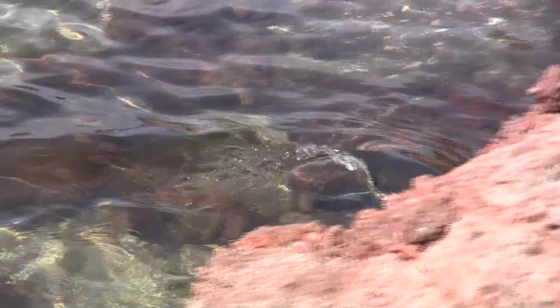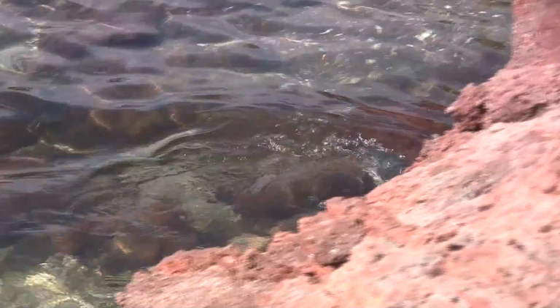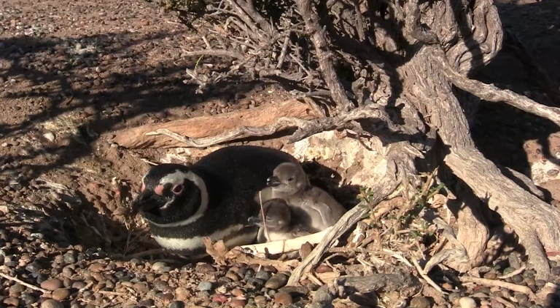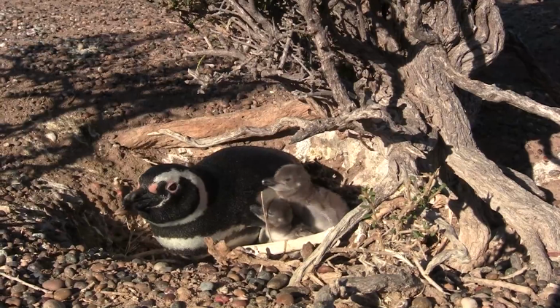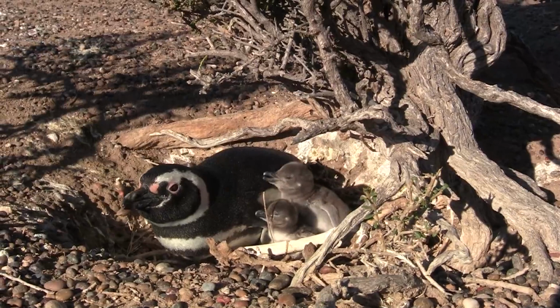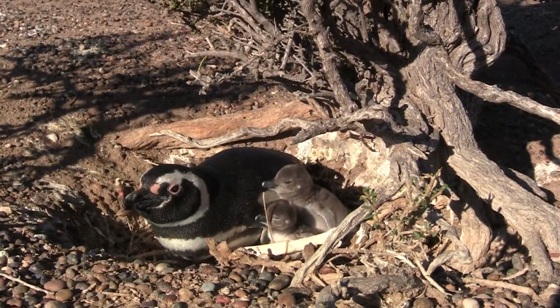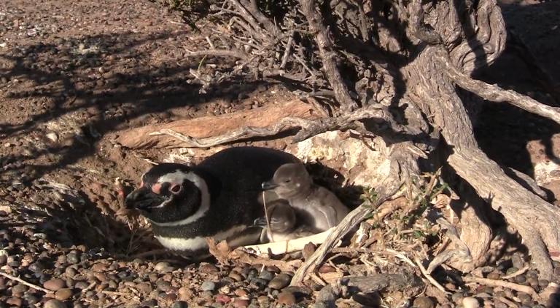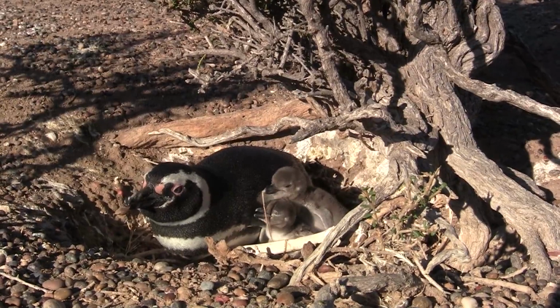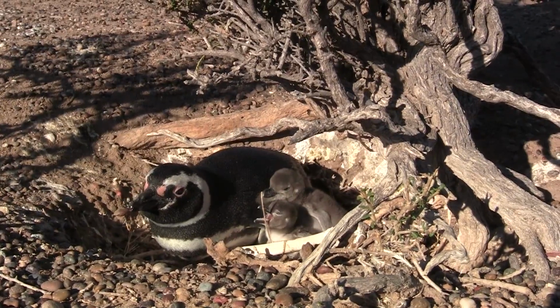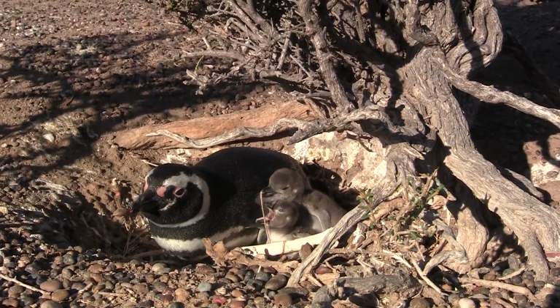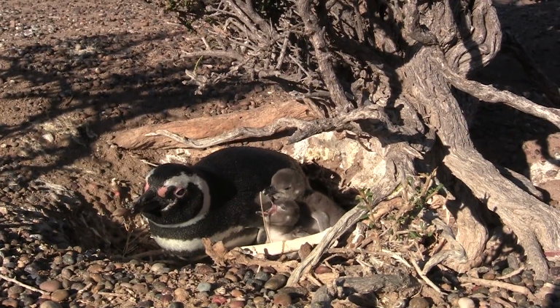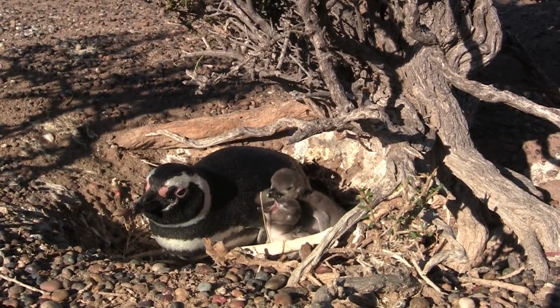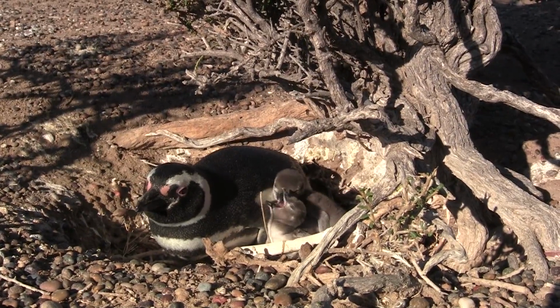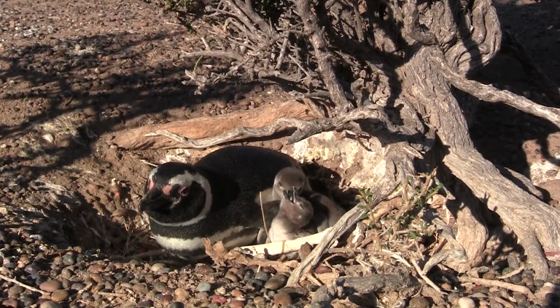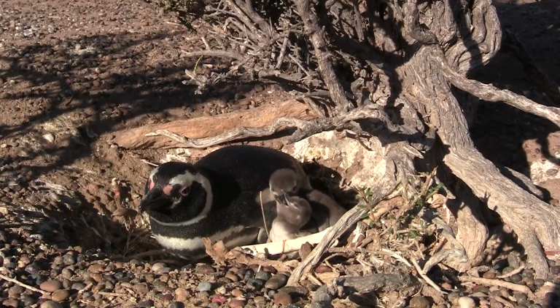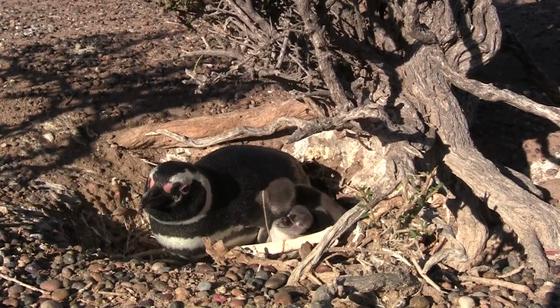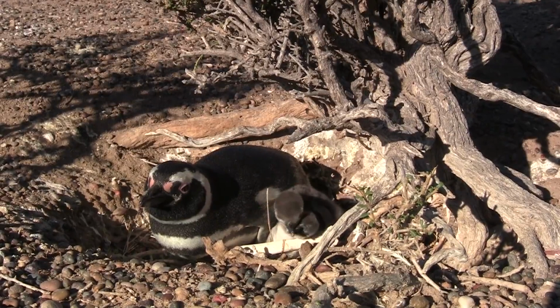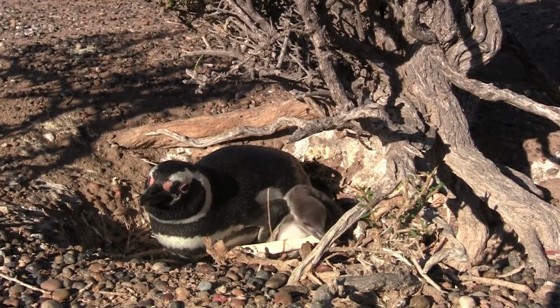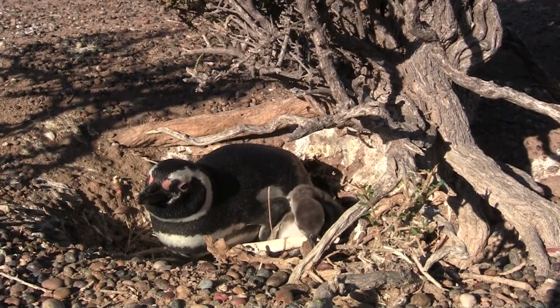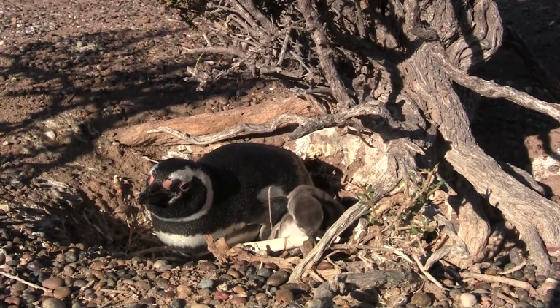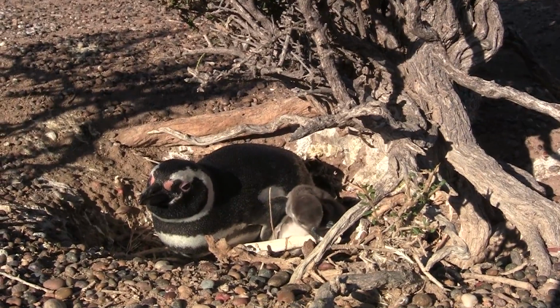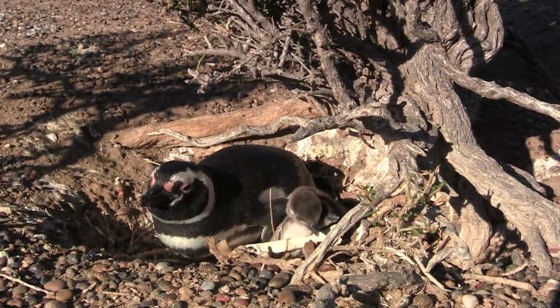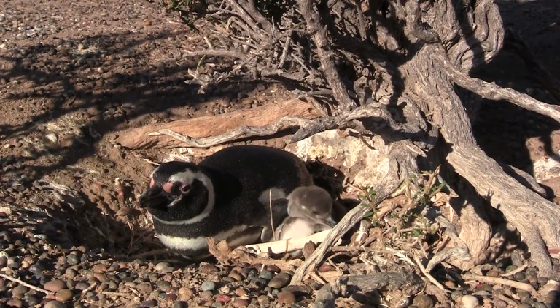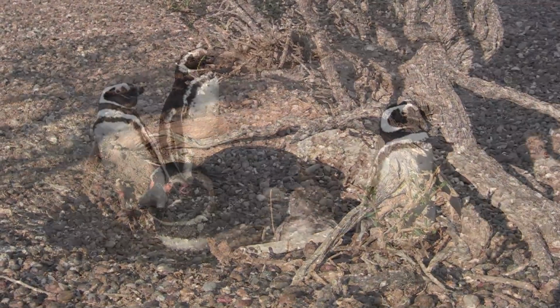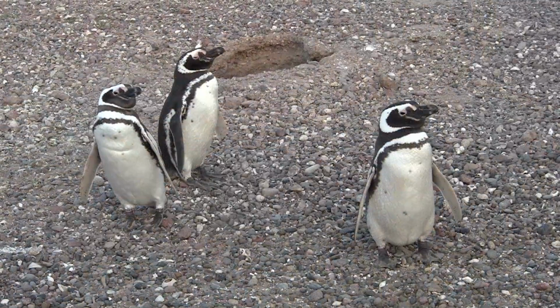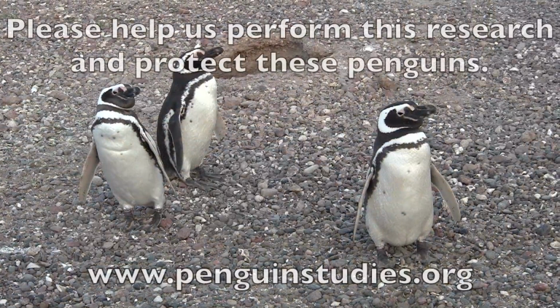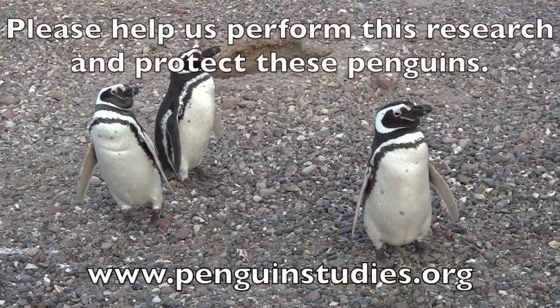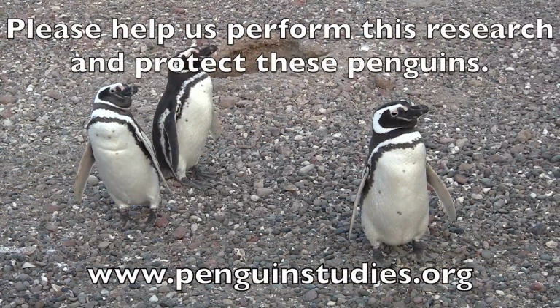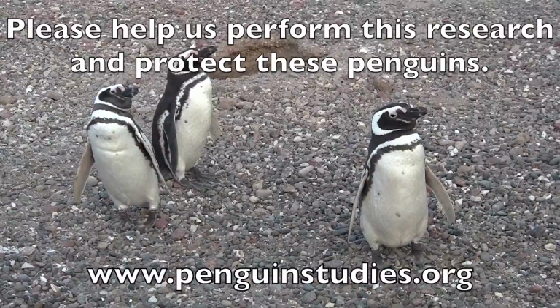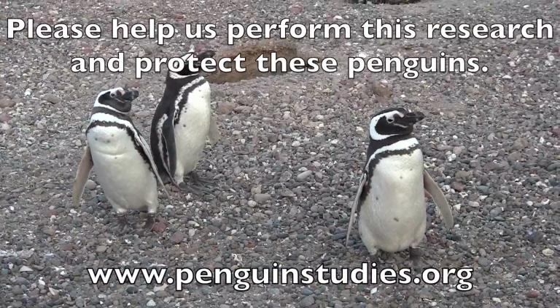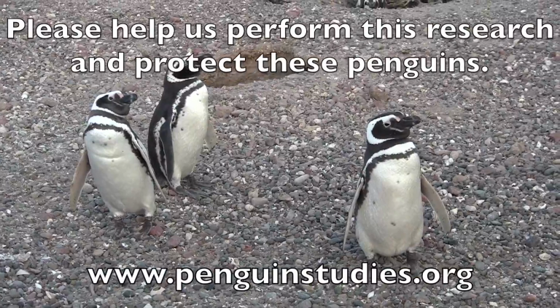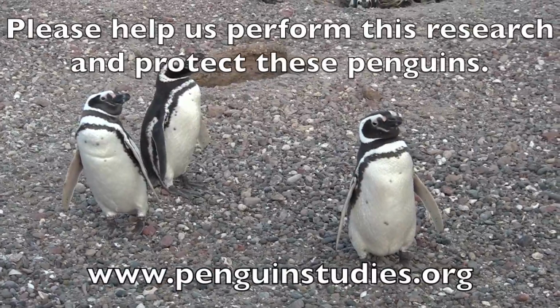Having penguins weigh themselves helps monitor and protect these marine sentinels in the wild.